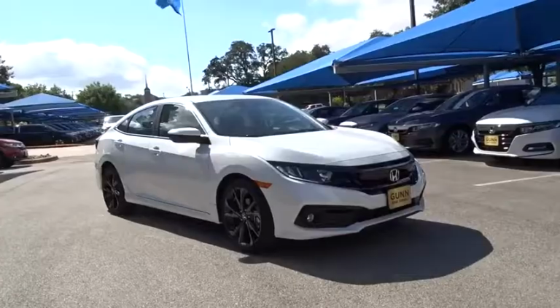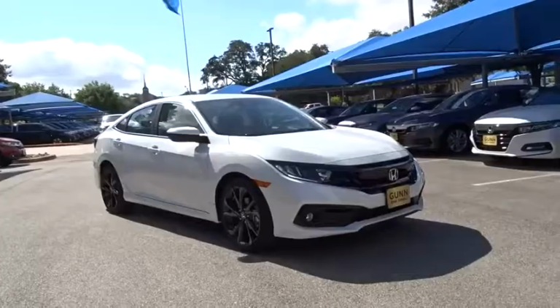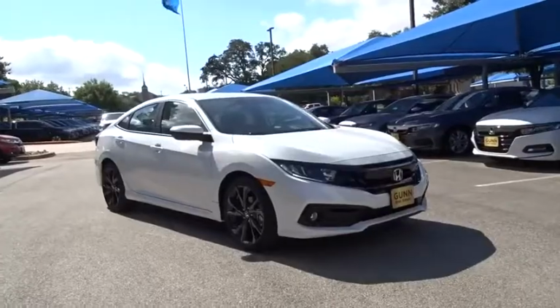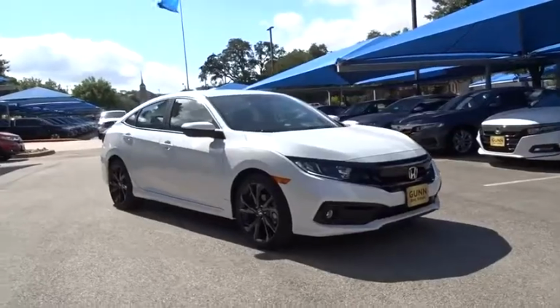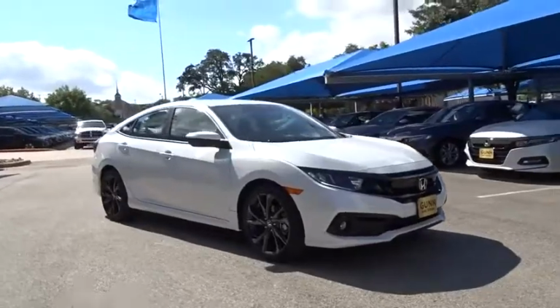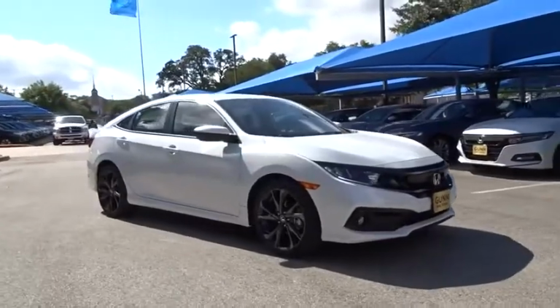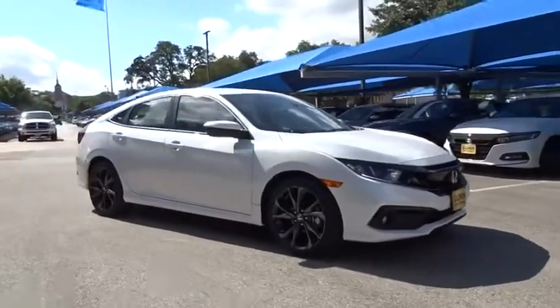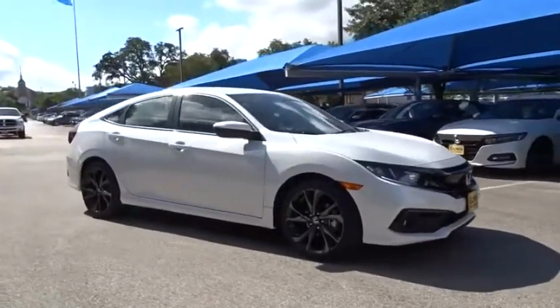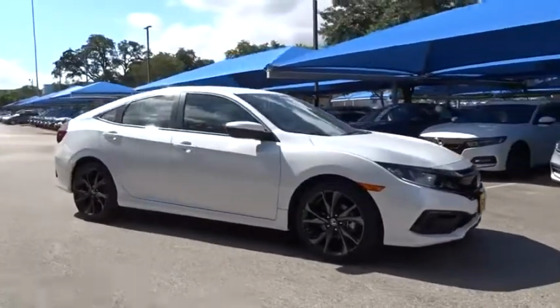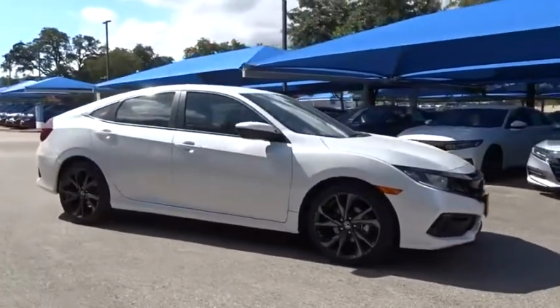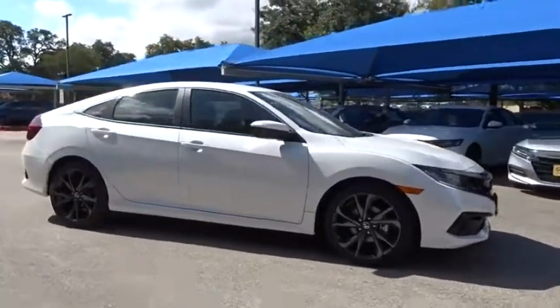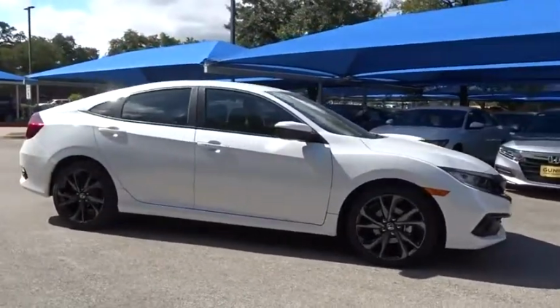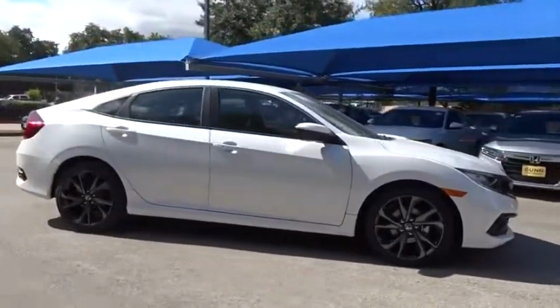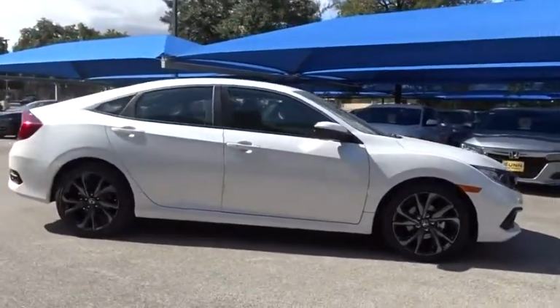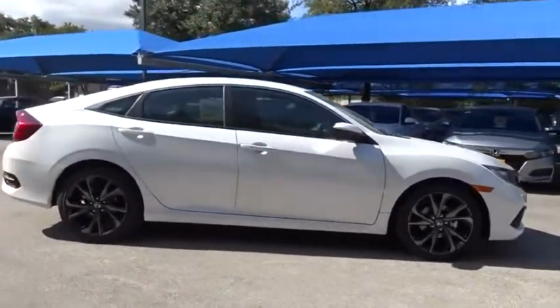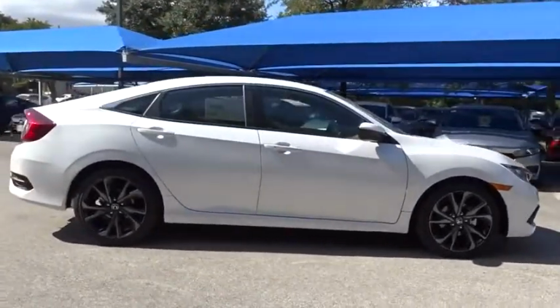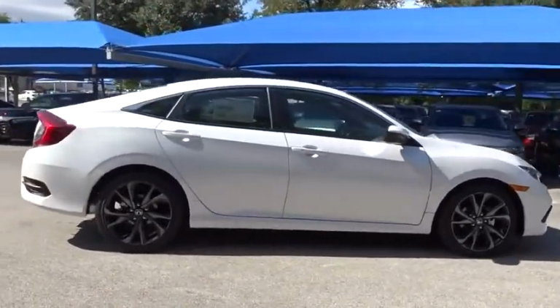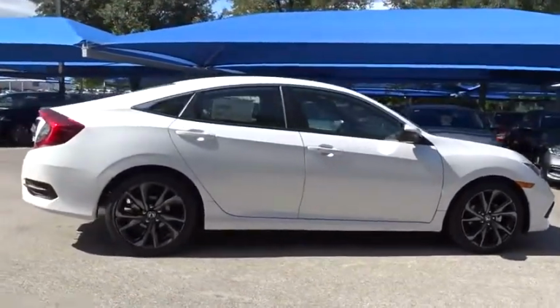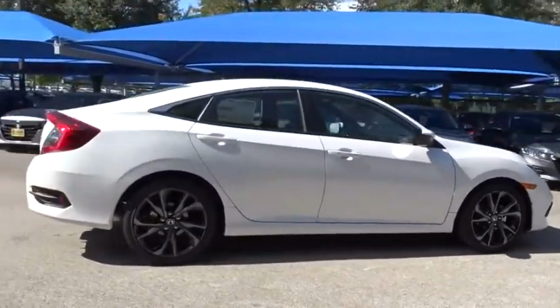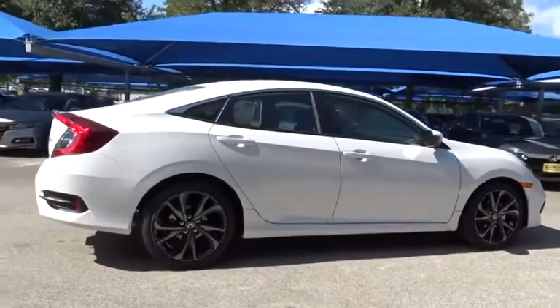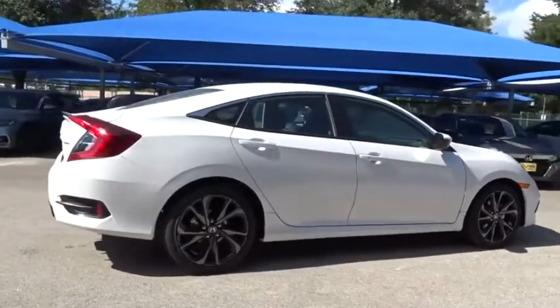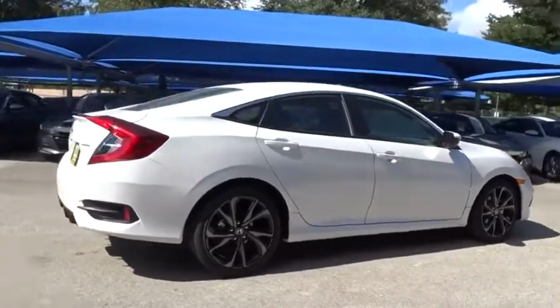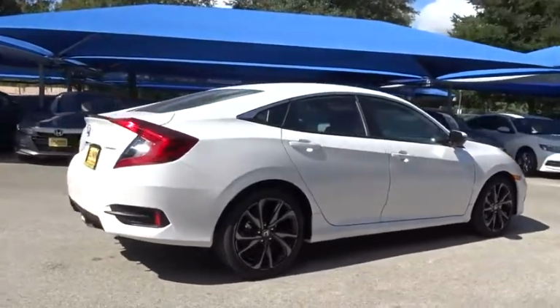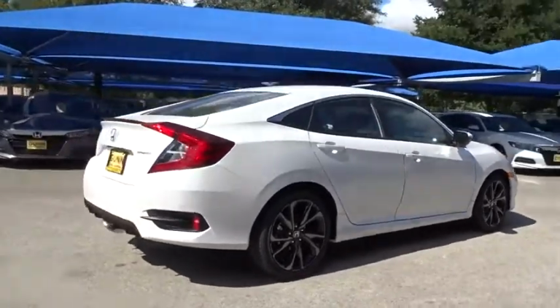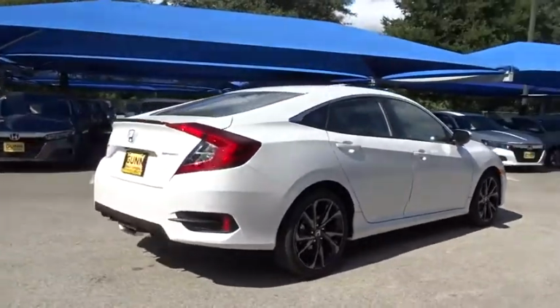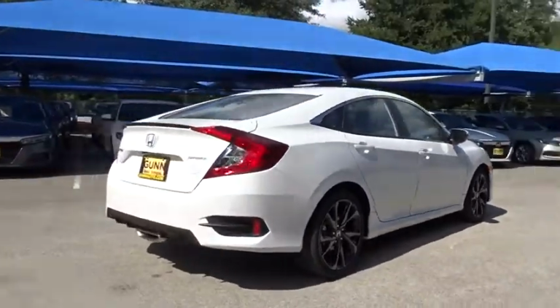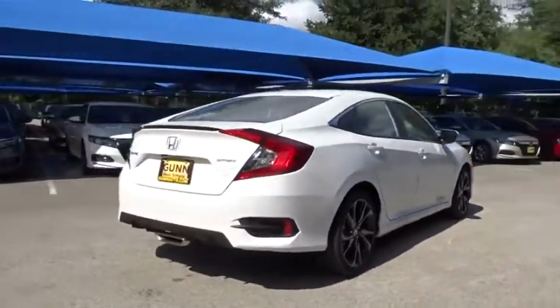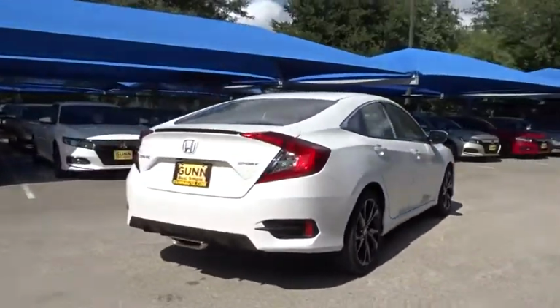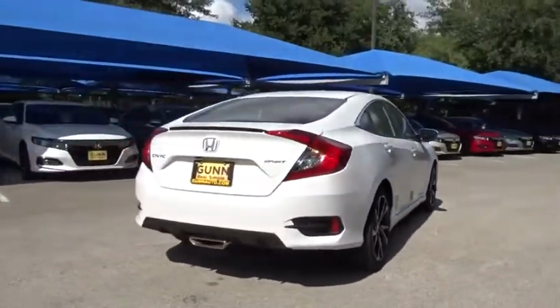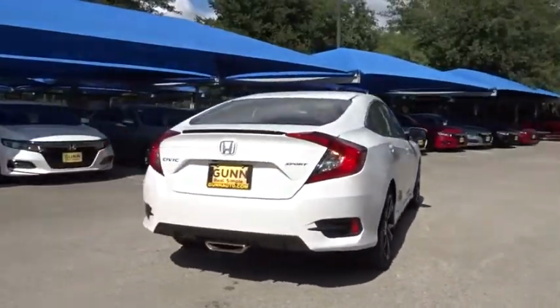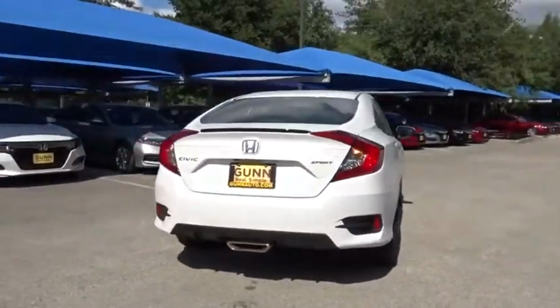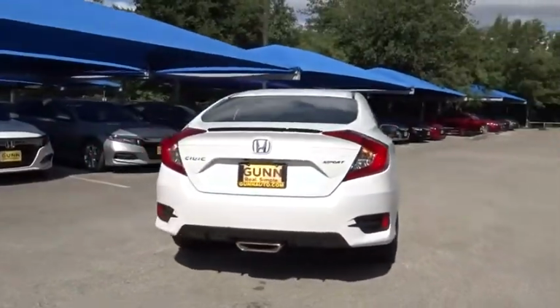Looking for the right vehicle? Check out the 2019 Honda Civic. Practical, awesome gas mileage, and incredibly reliable.